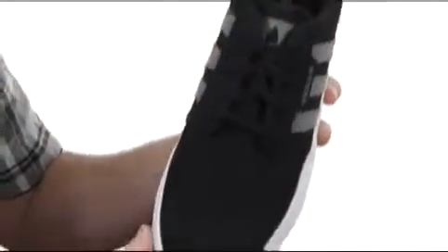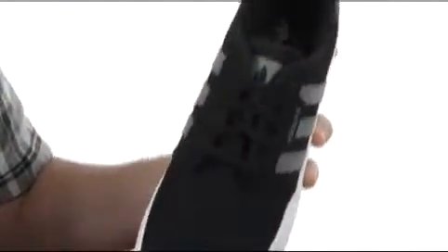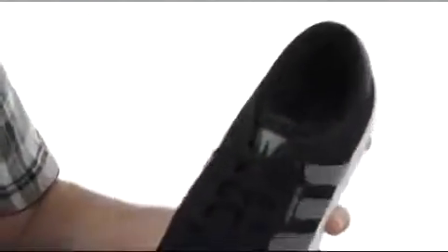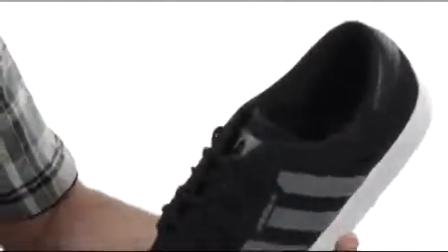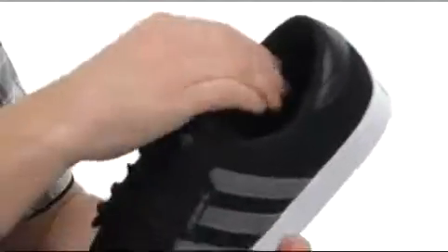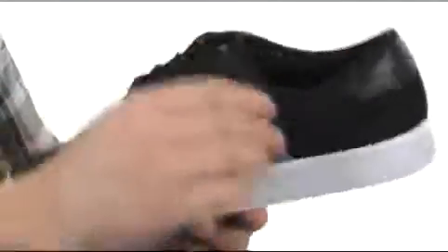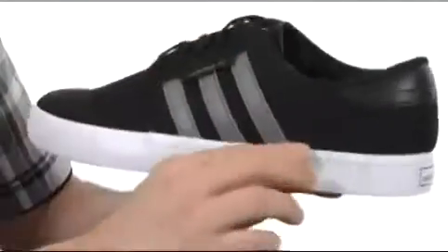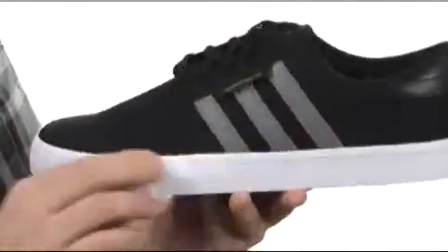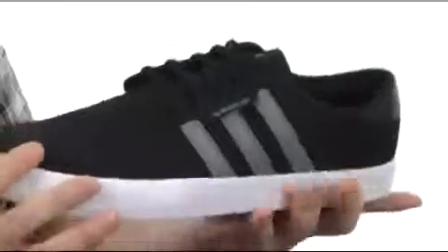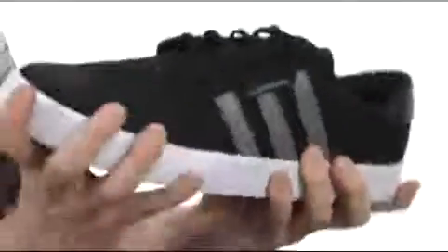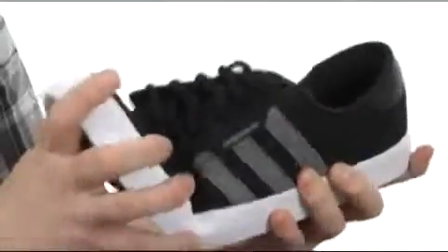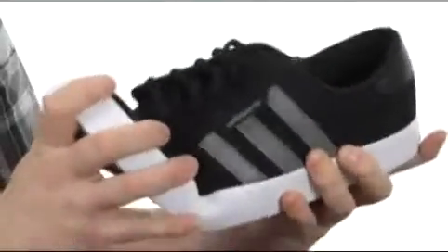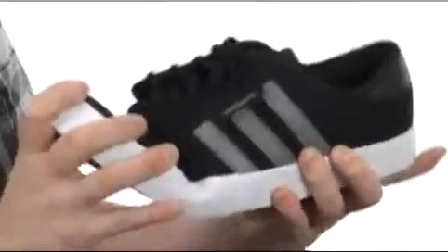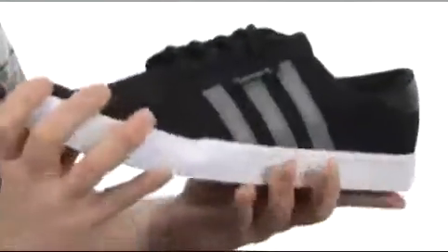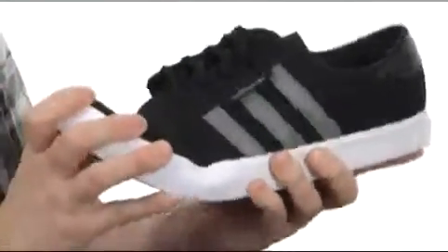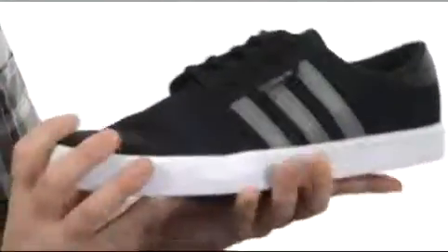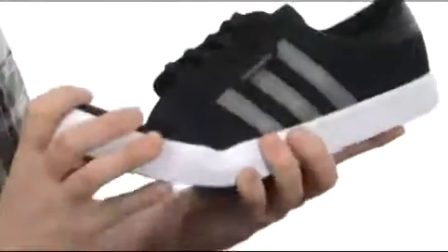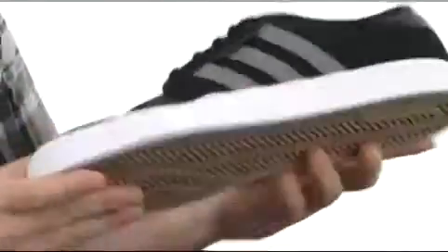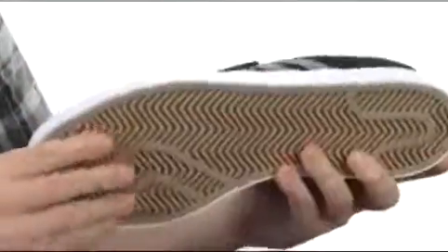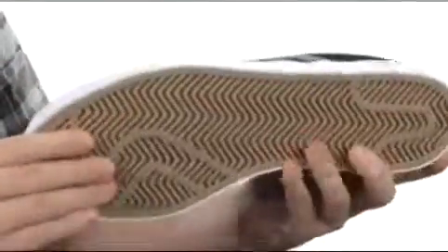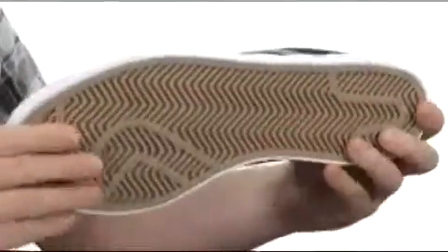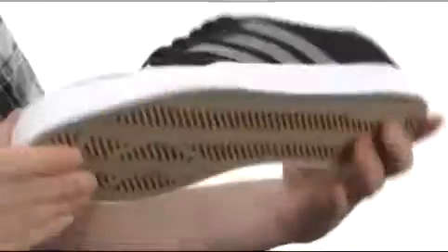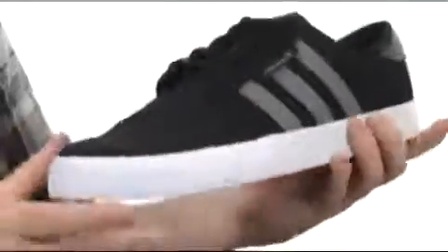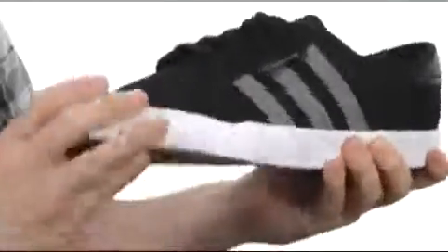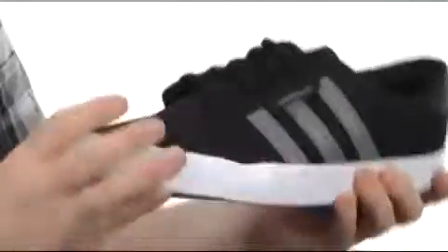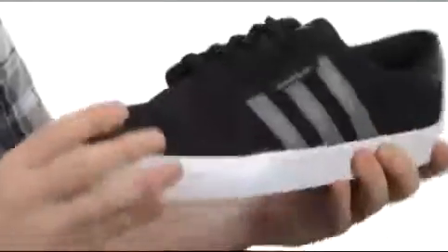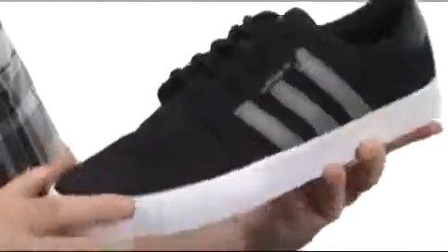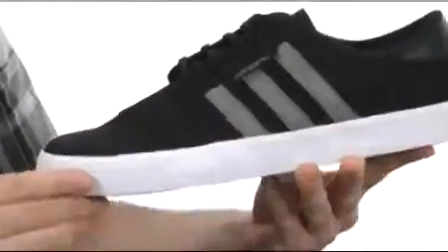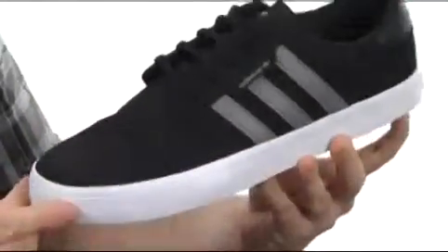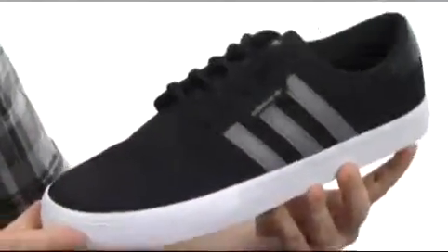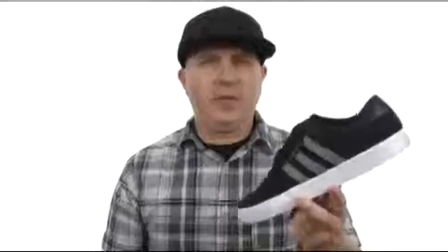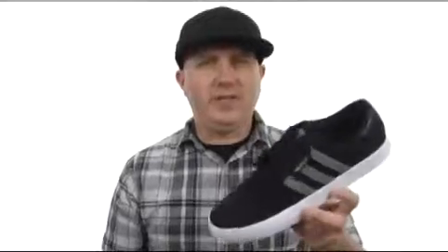You still have a really sleek look going on. You have a vulcanized construction, so you're going to get all that flex, feel, and control. And that sticky rubber on the bottom is going to stick to that board like glue.